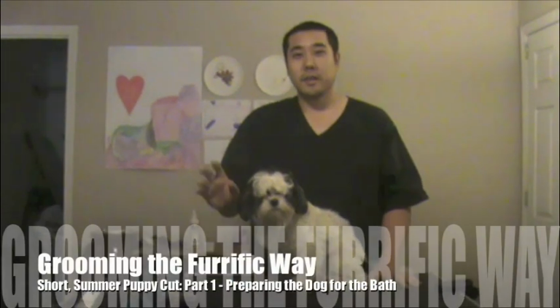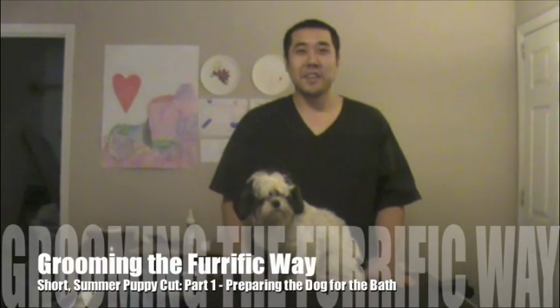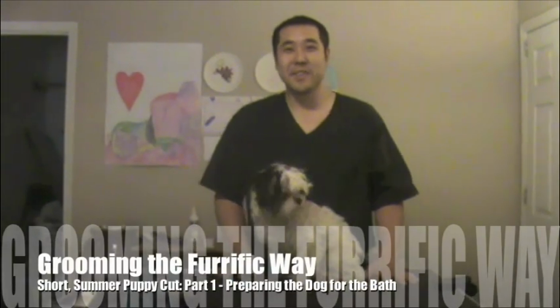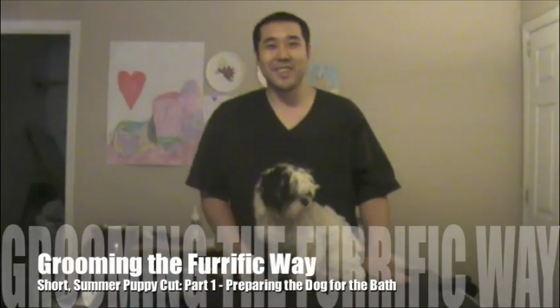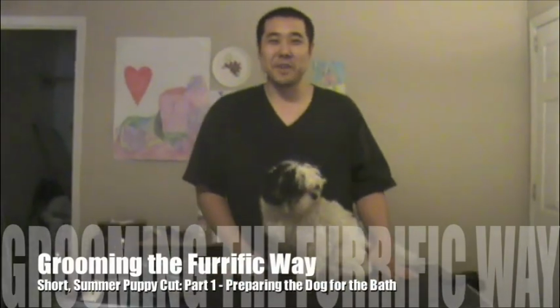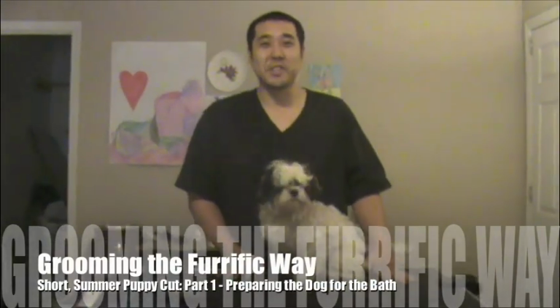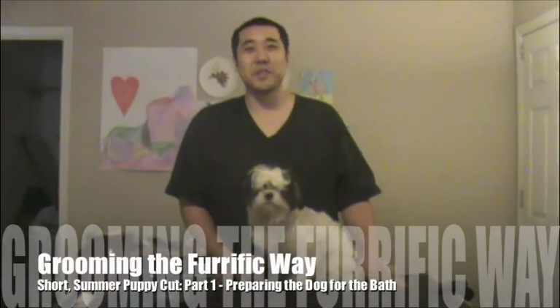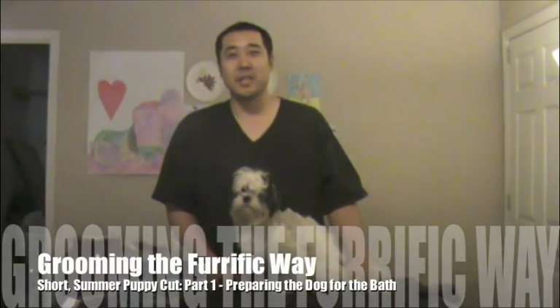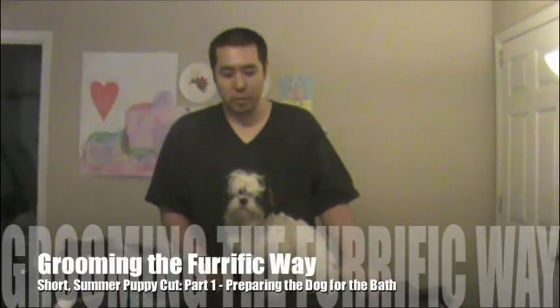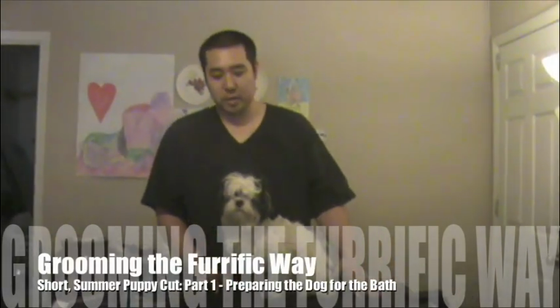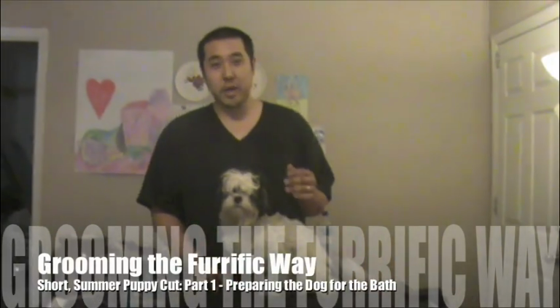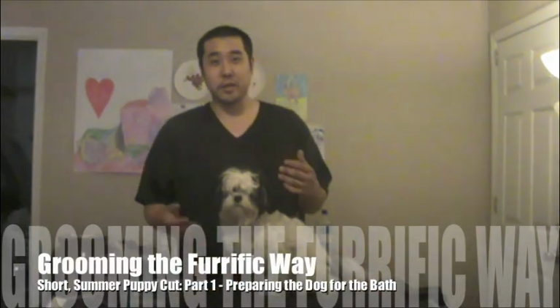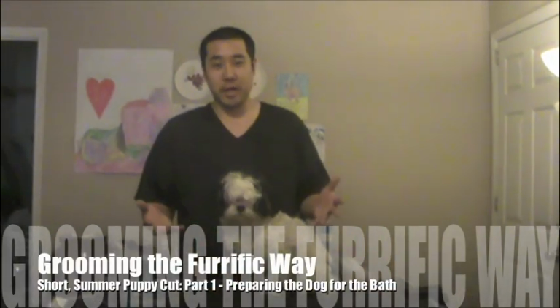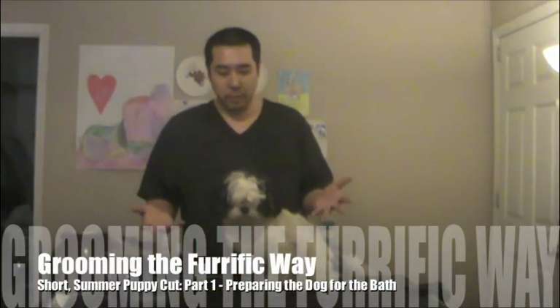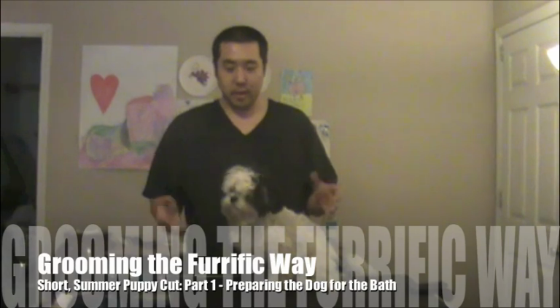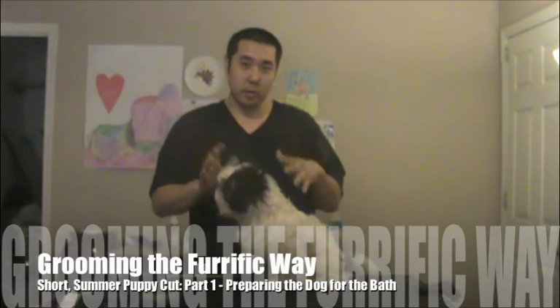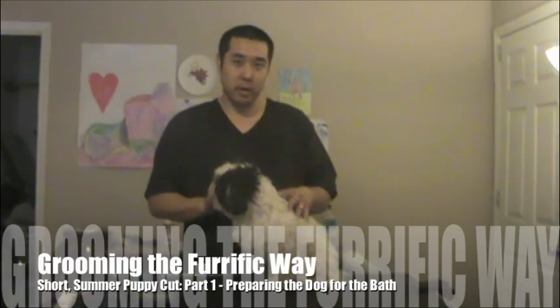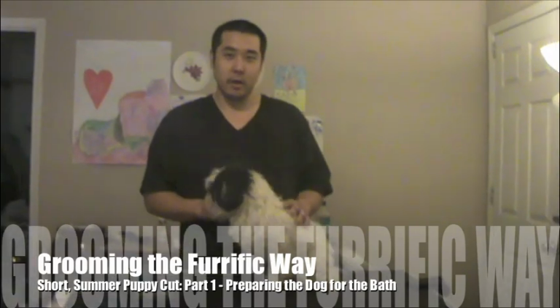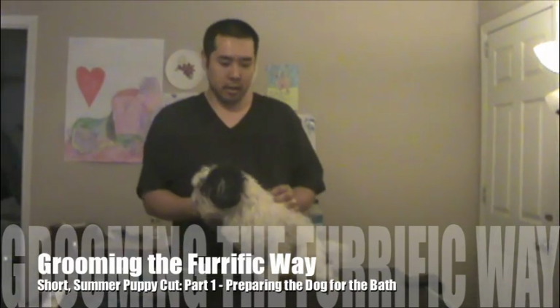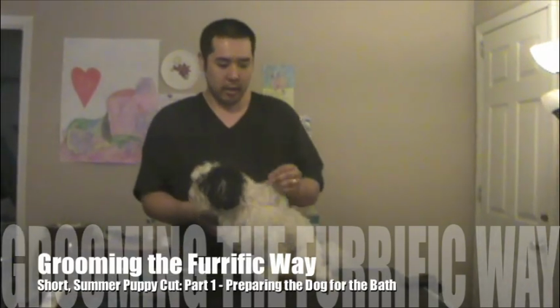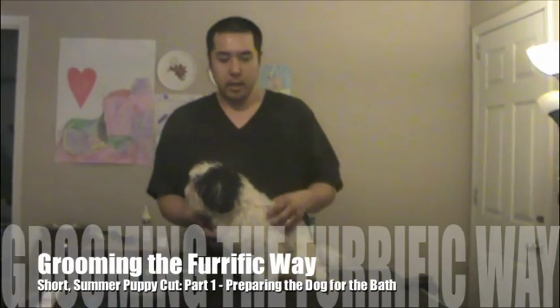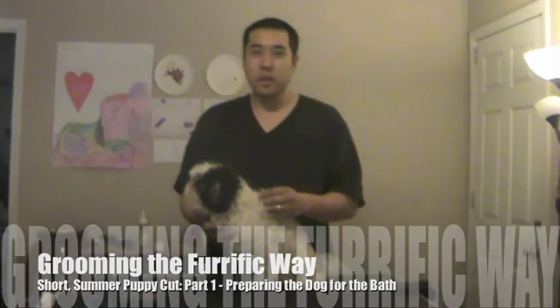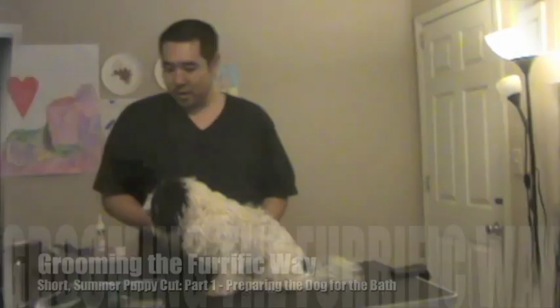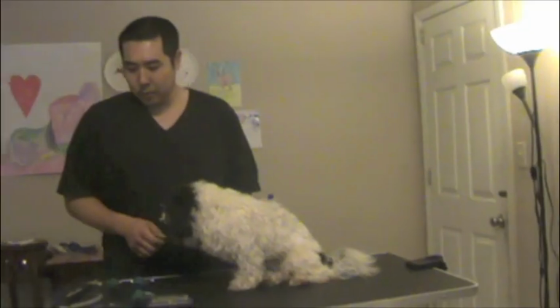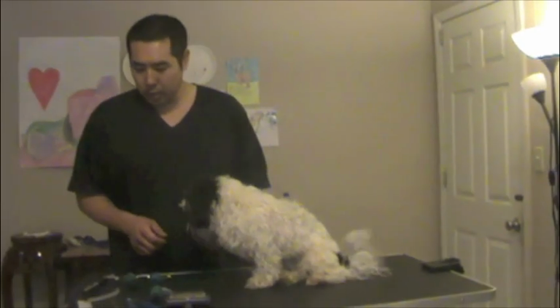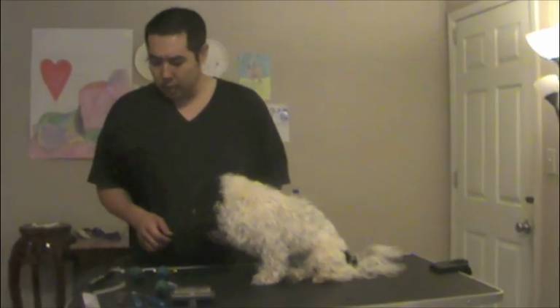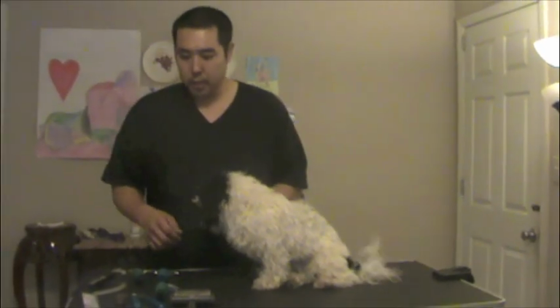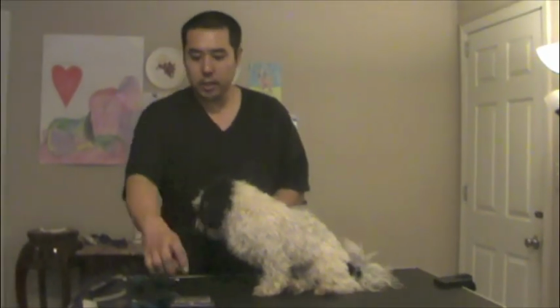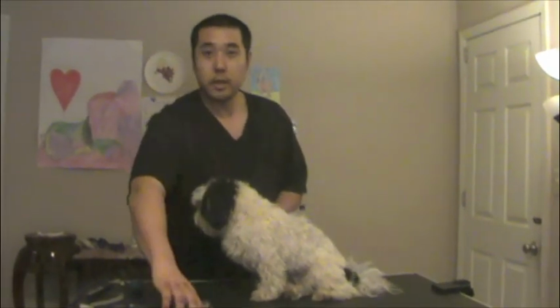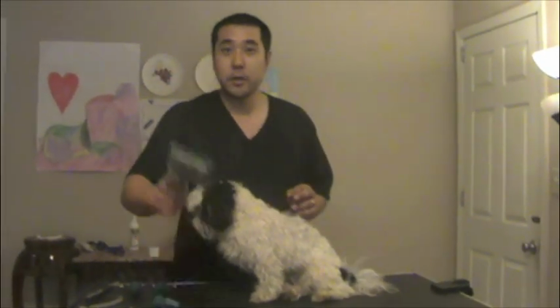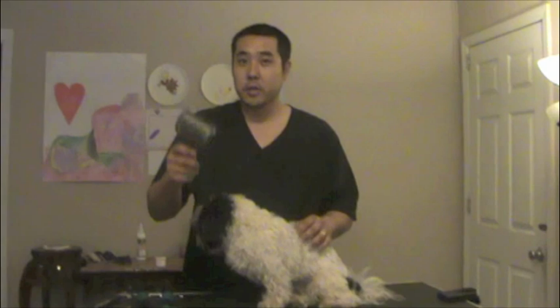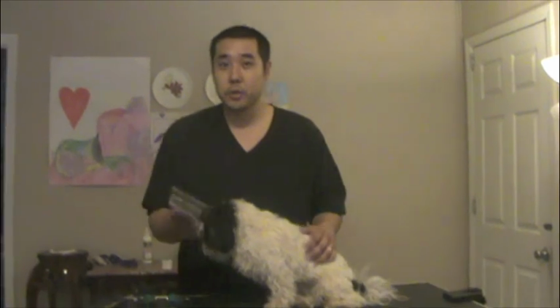Hi everyone, my name is Jihoon and today we're going to show you how to do a puppy cut — a short puppy cut on a long coat. Before we get into it, let's go over some tools.